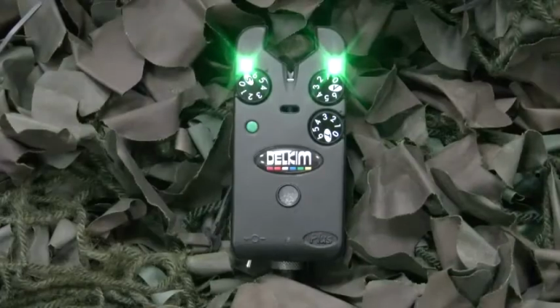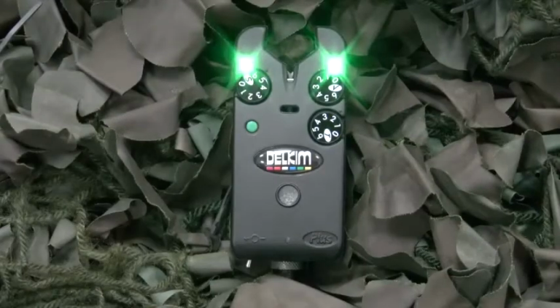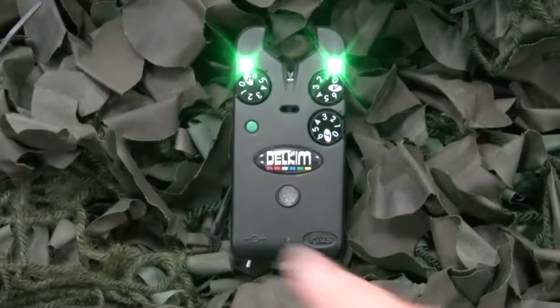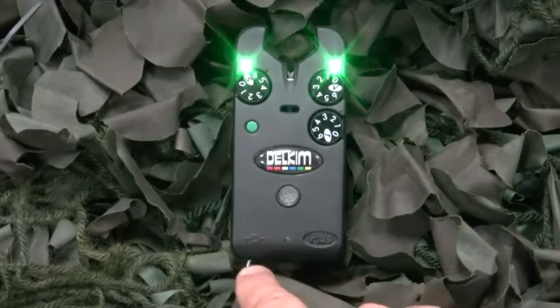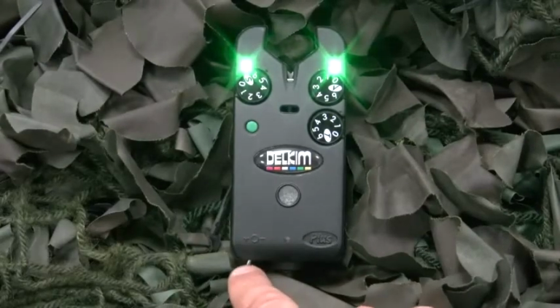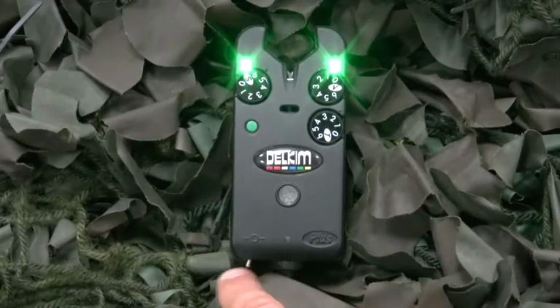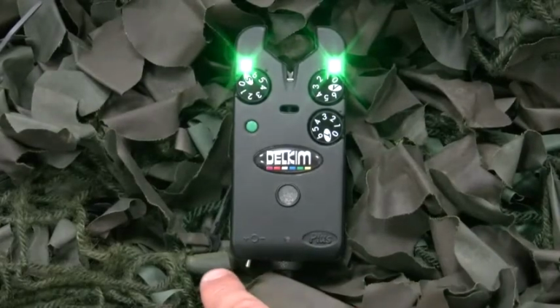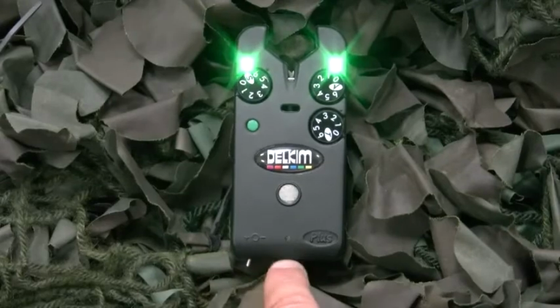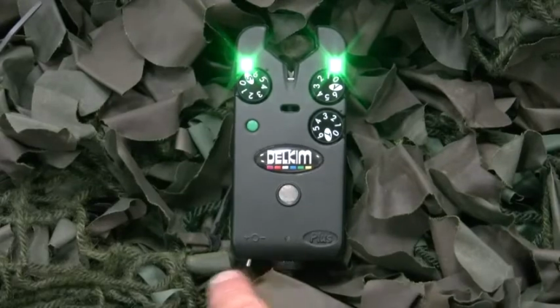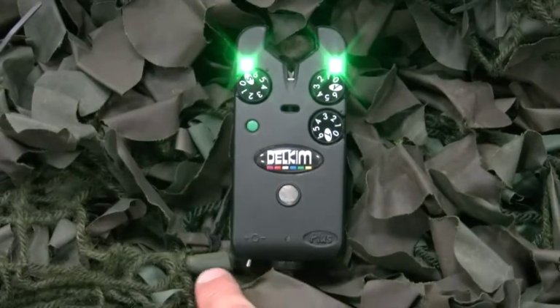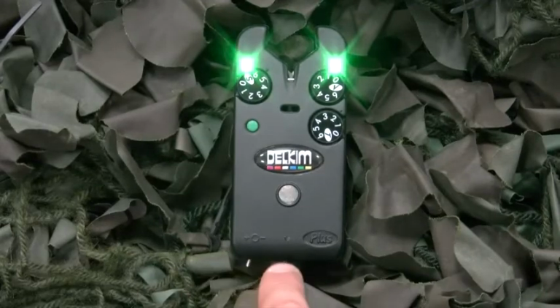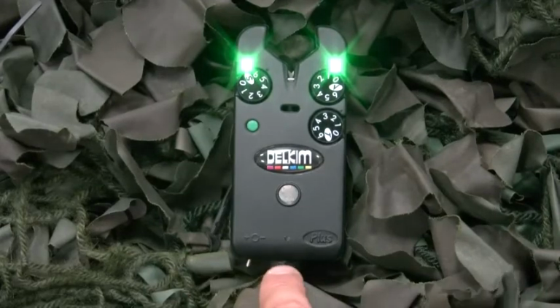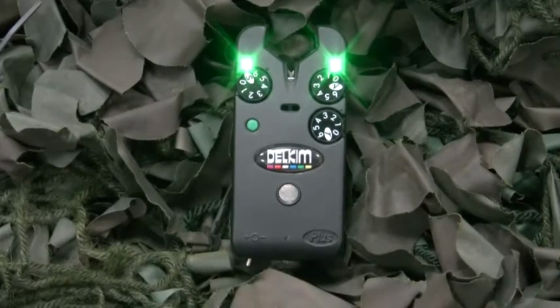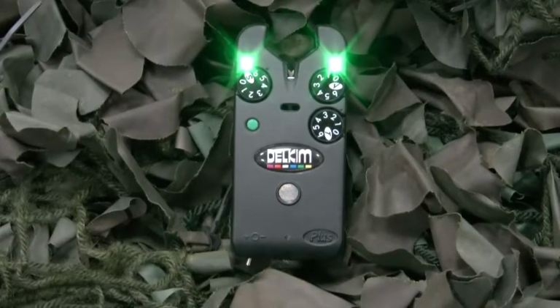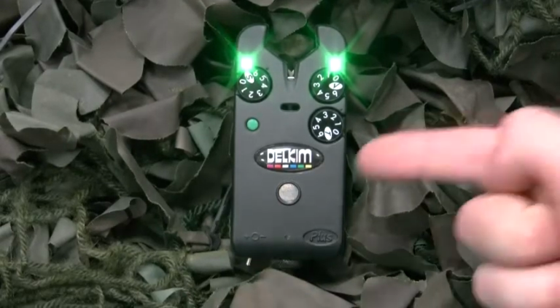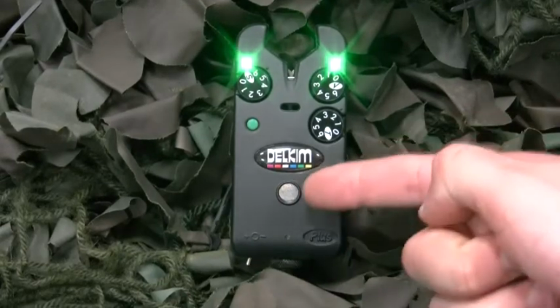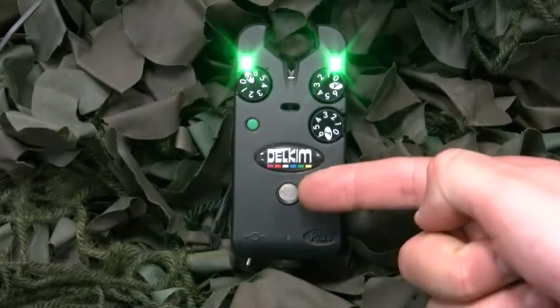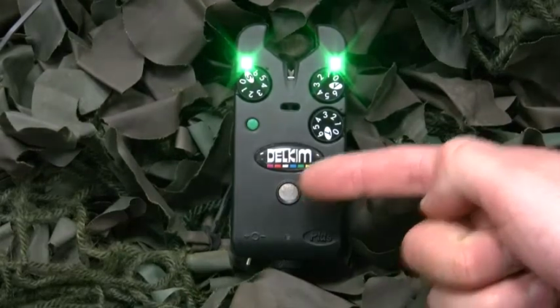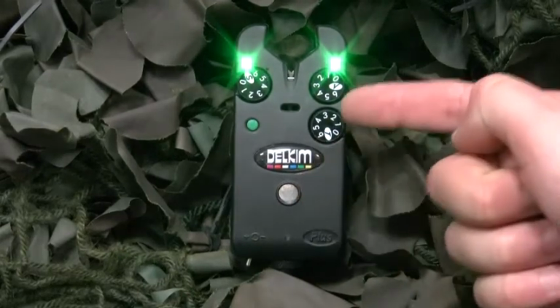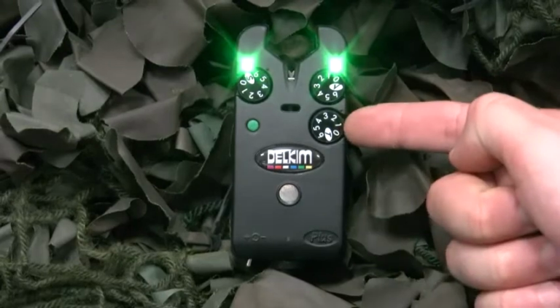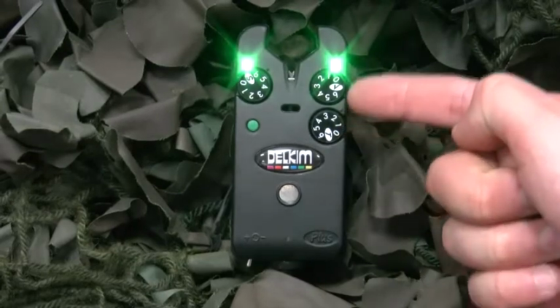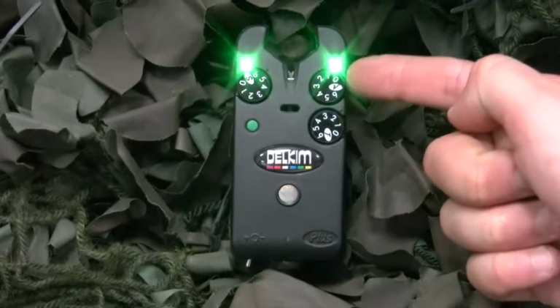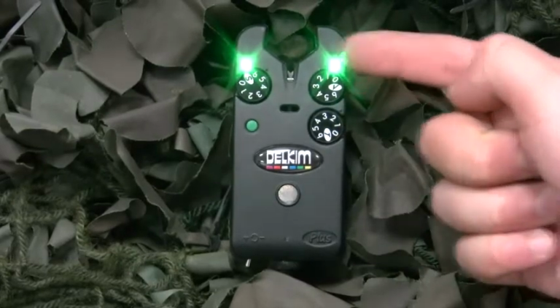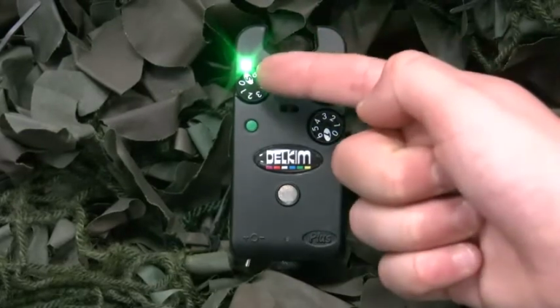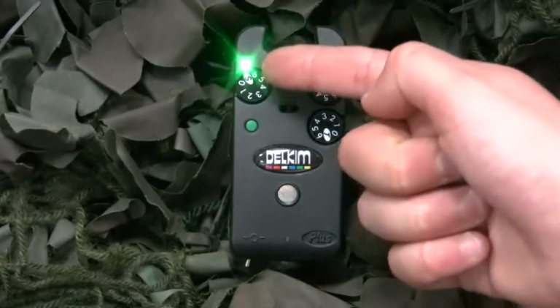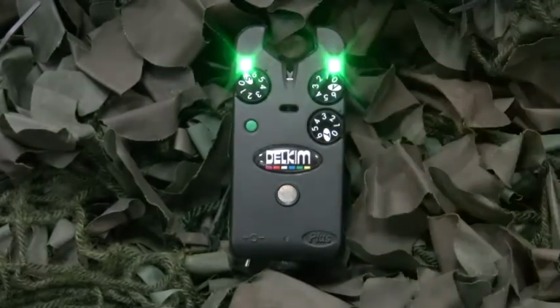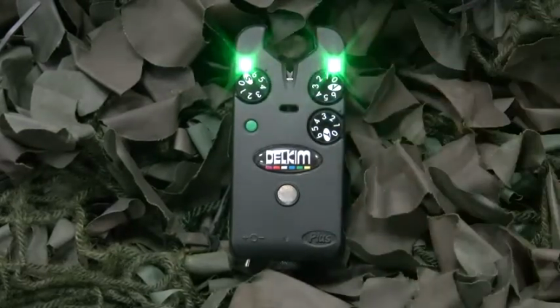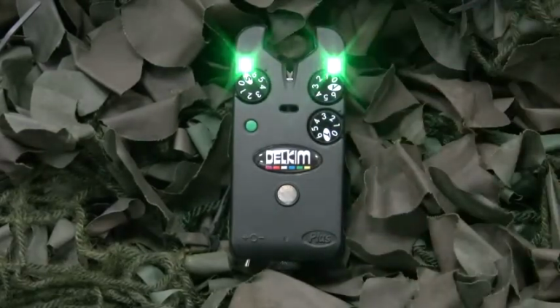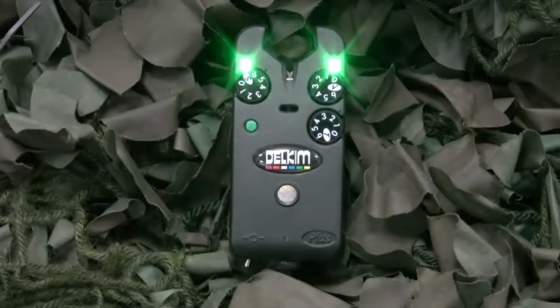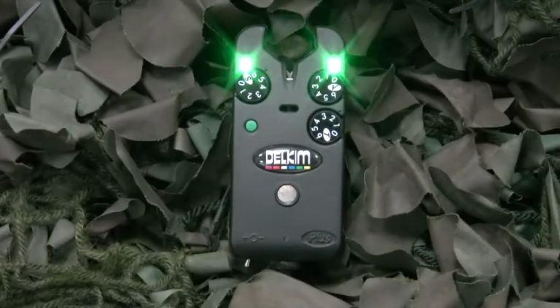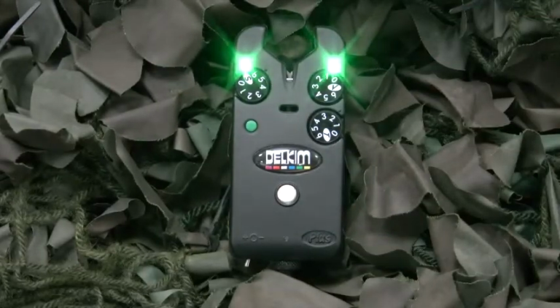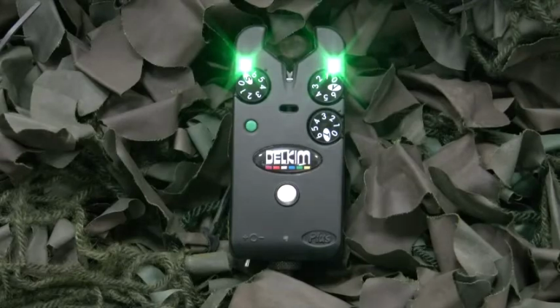The alarm has two sensitivity settings that can be switched between plus and minus simply by moving the on/off switch. It also features an ultra clear and loud sealed speaker, easy to access dials and two super bright LEDs.